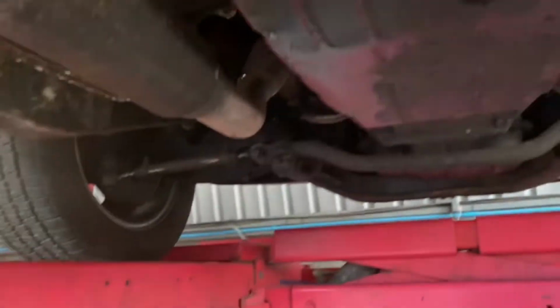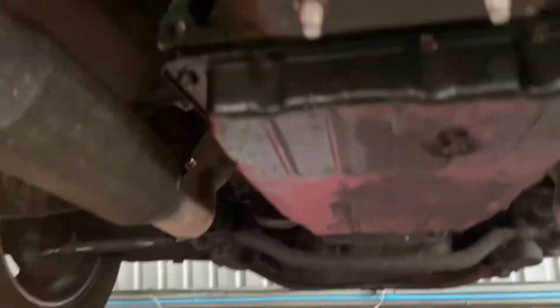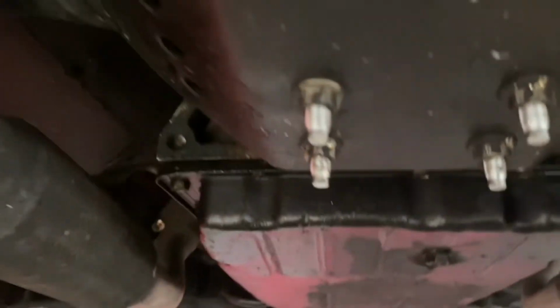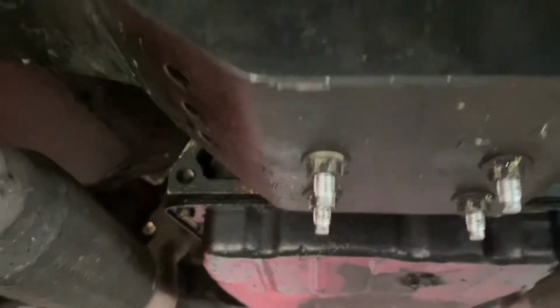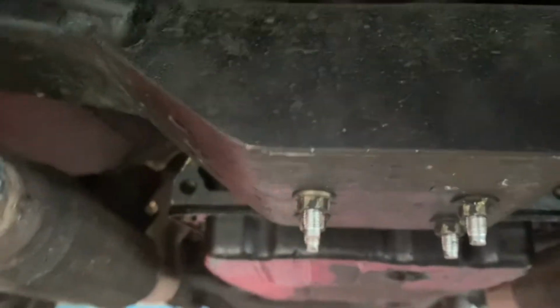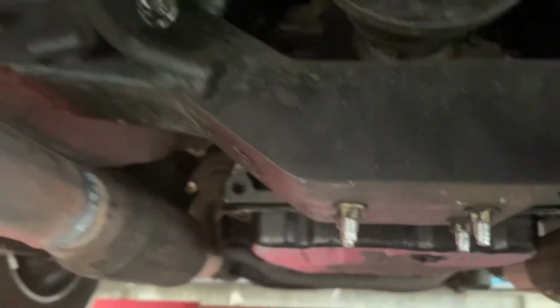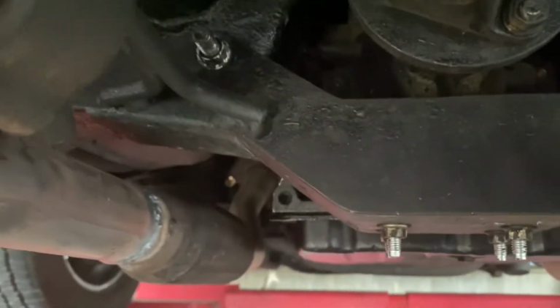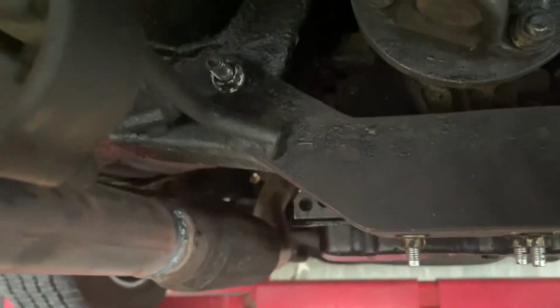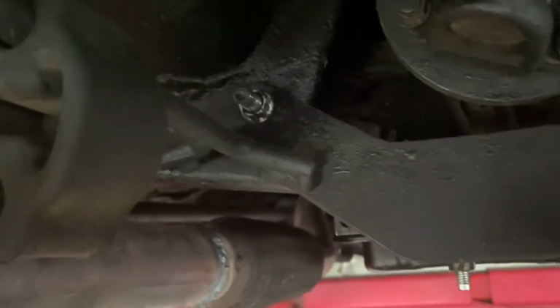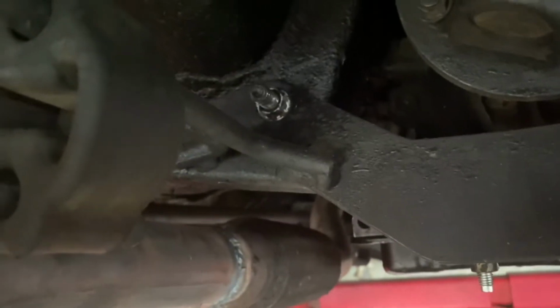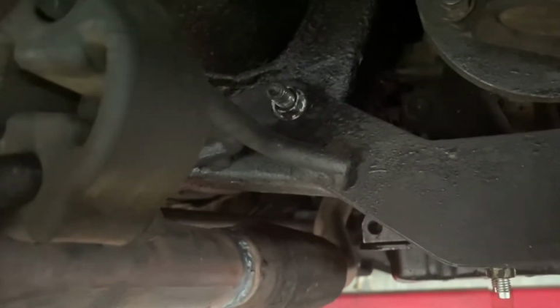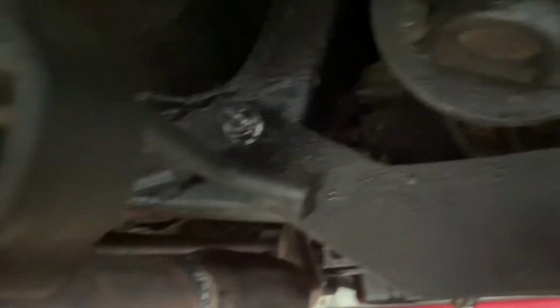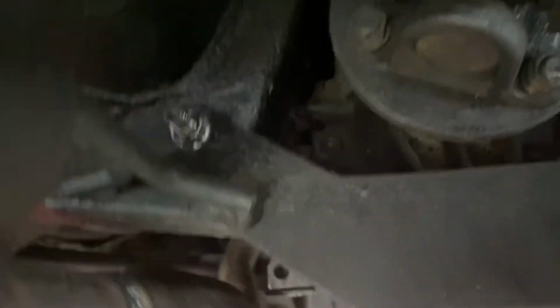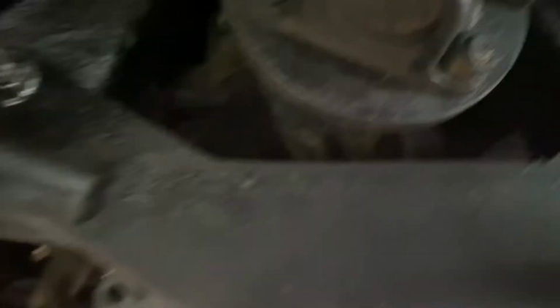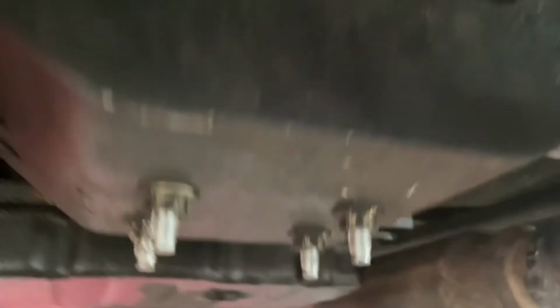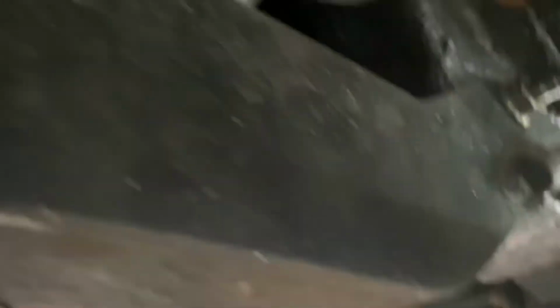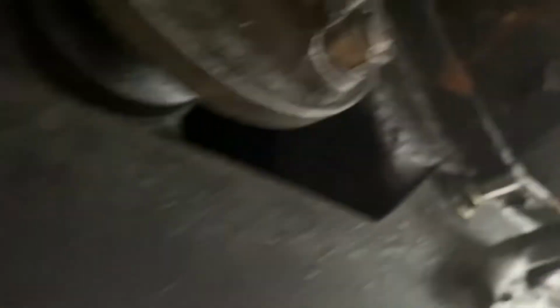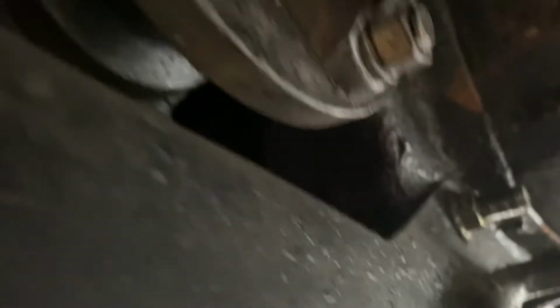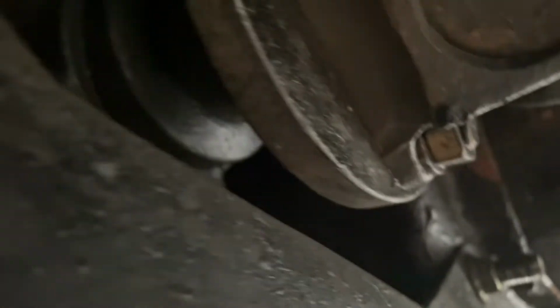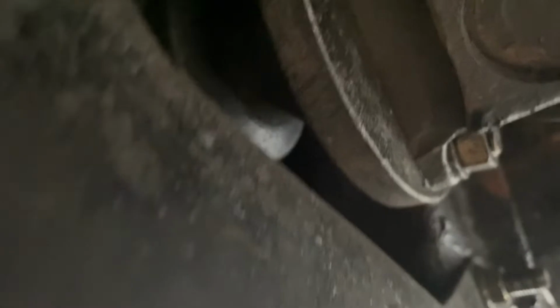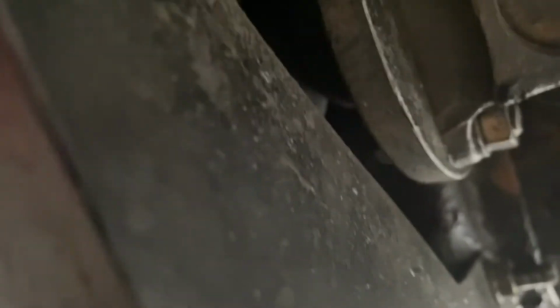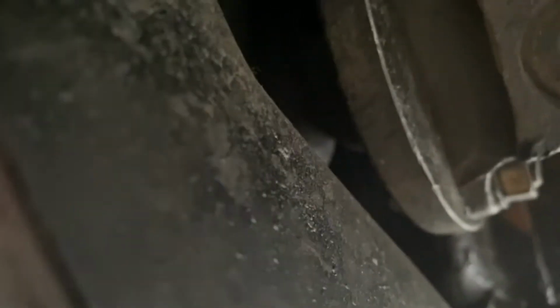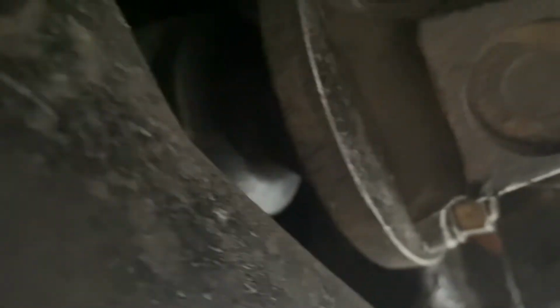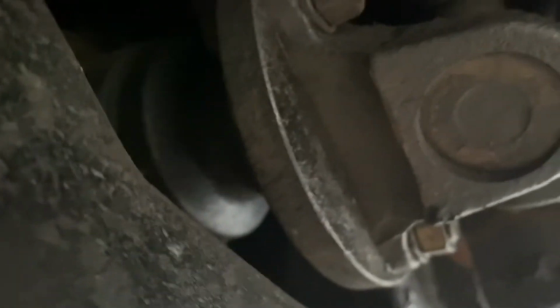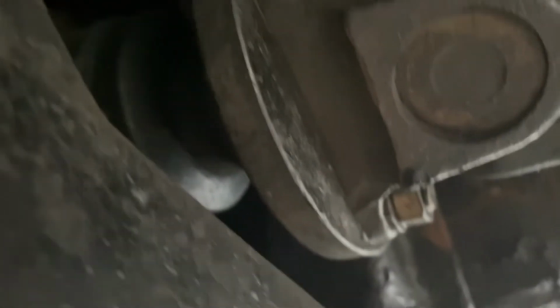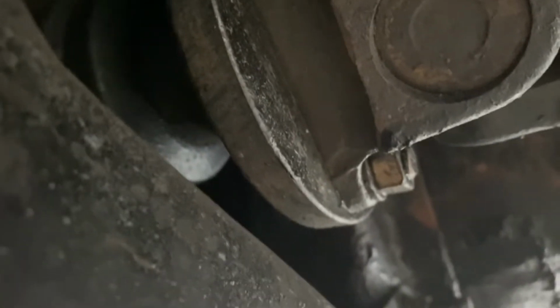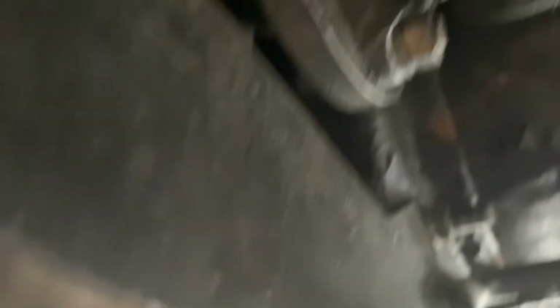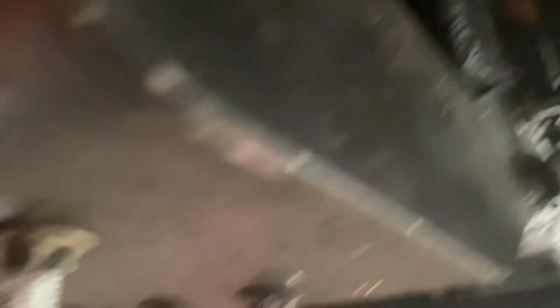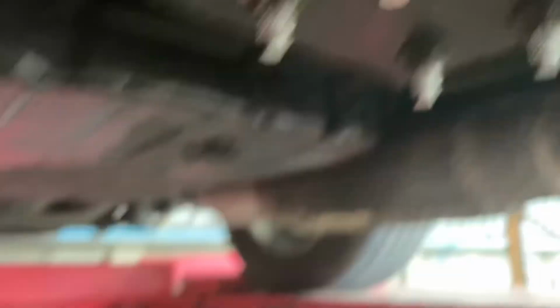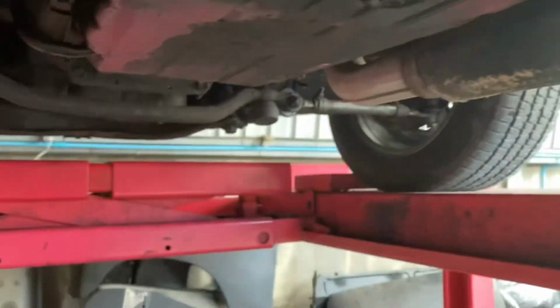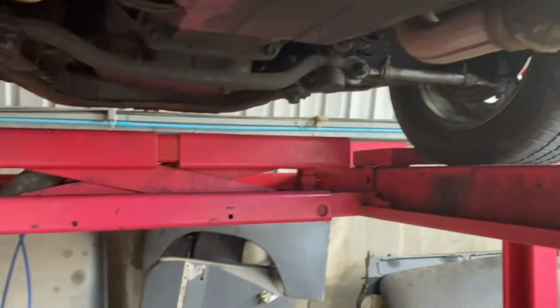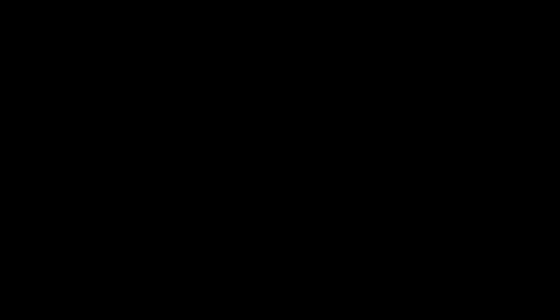The reason for the vibration is because the flex plates are not there — as you can see, there's no flex plate on each side.